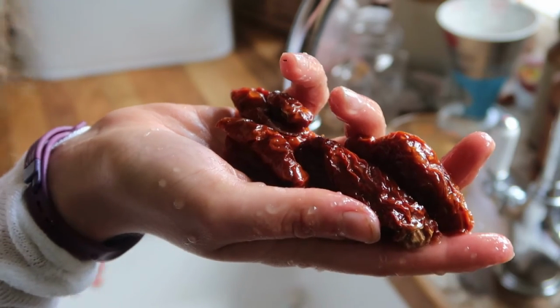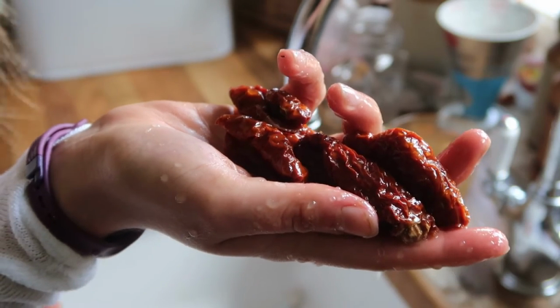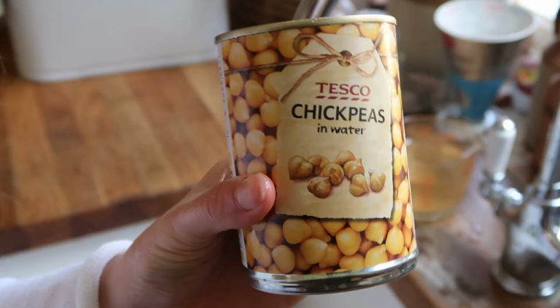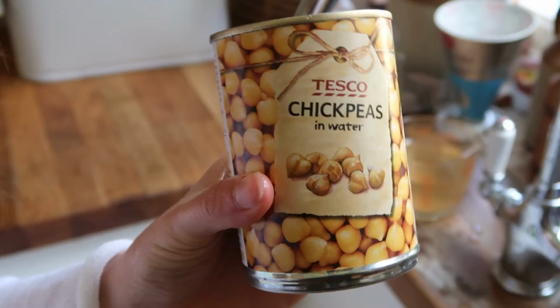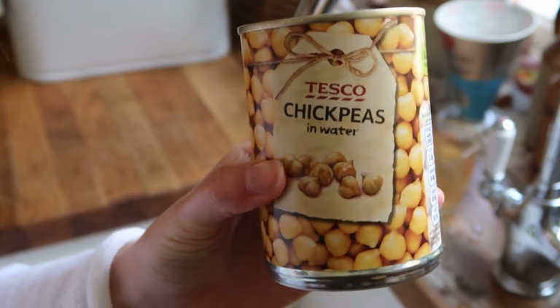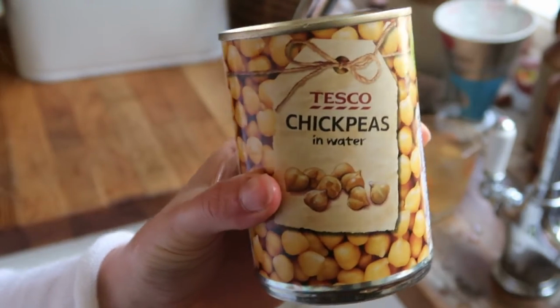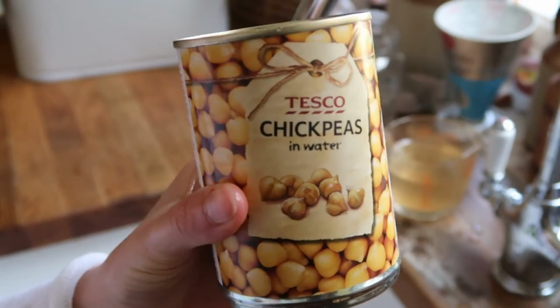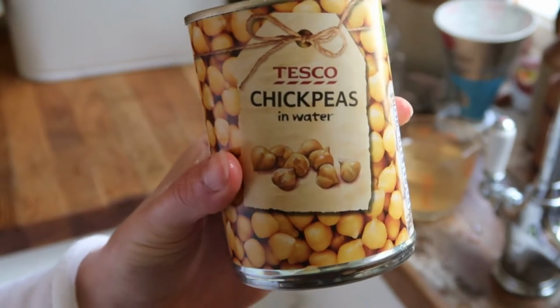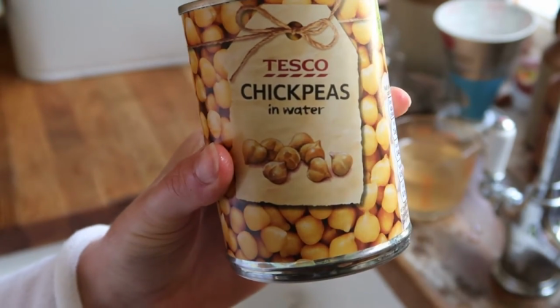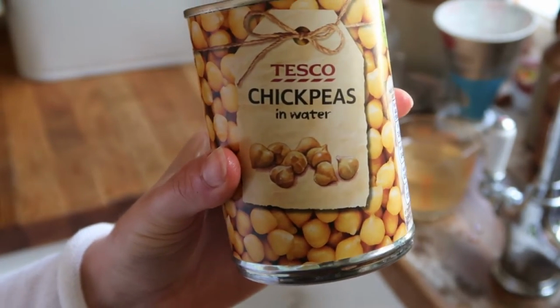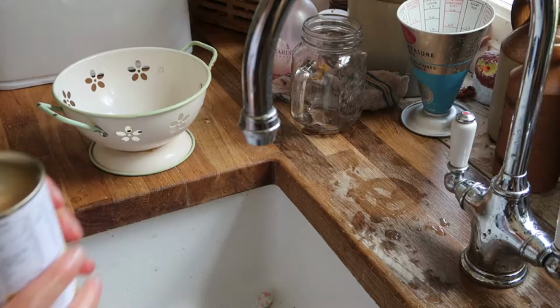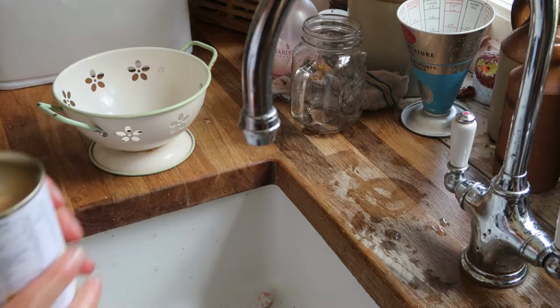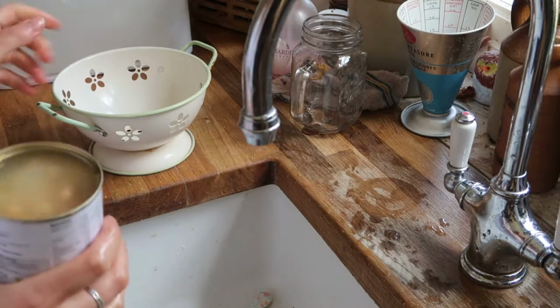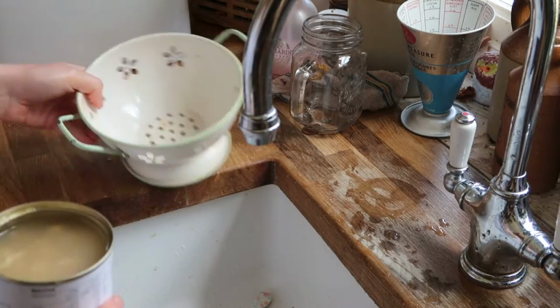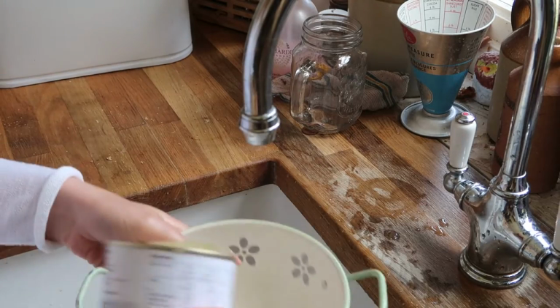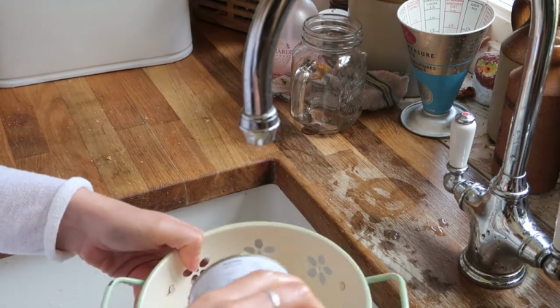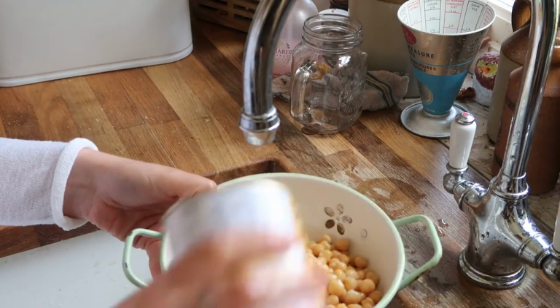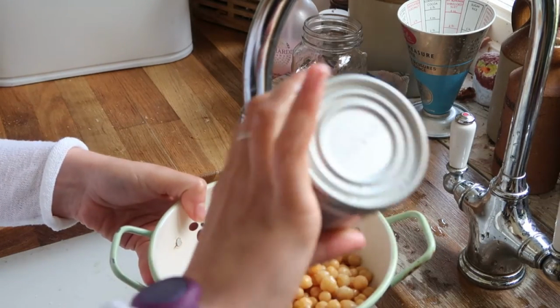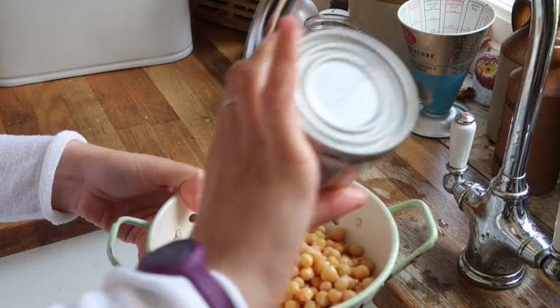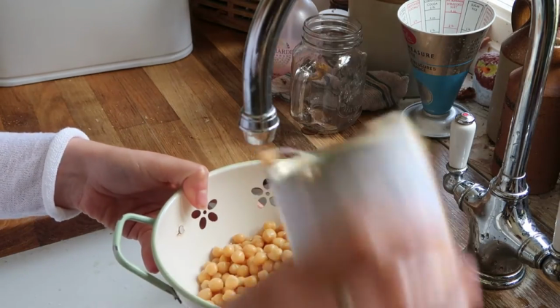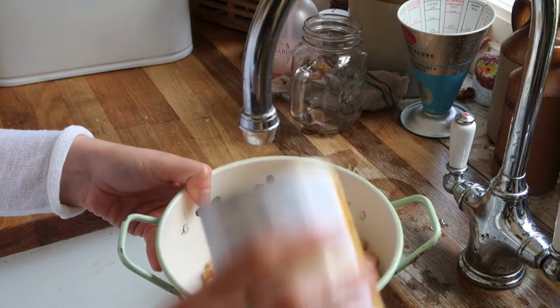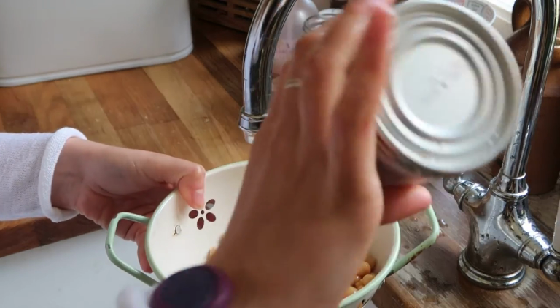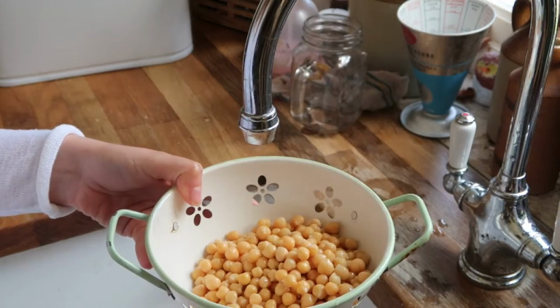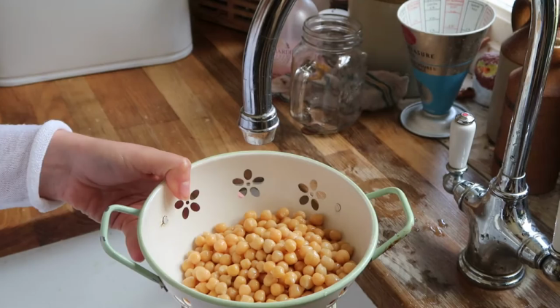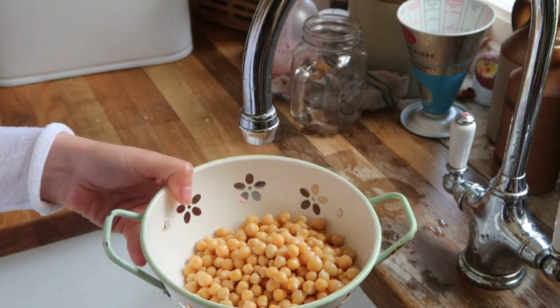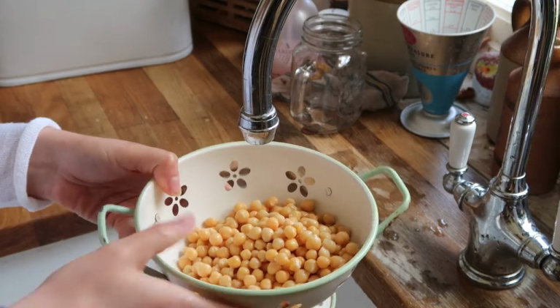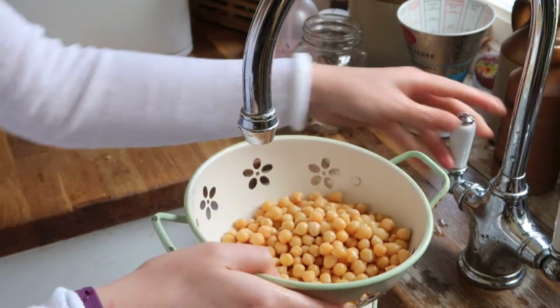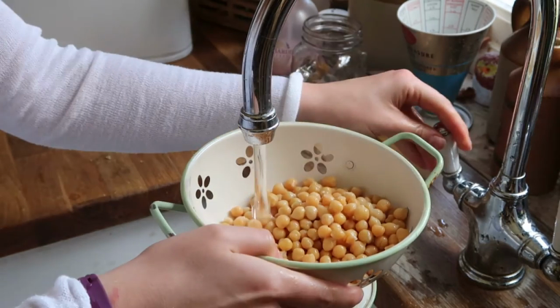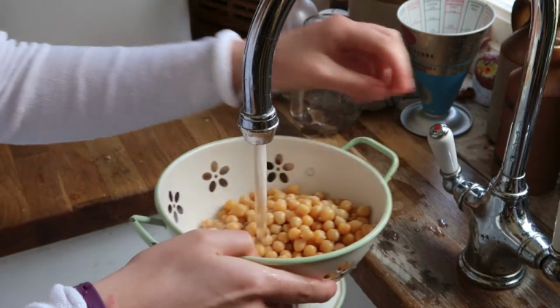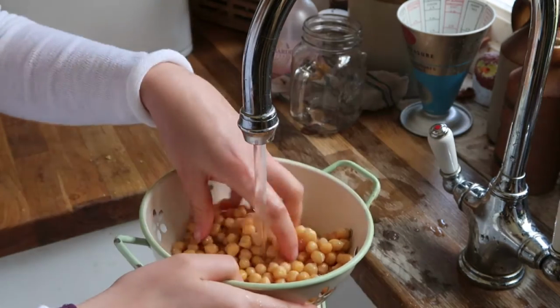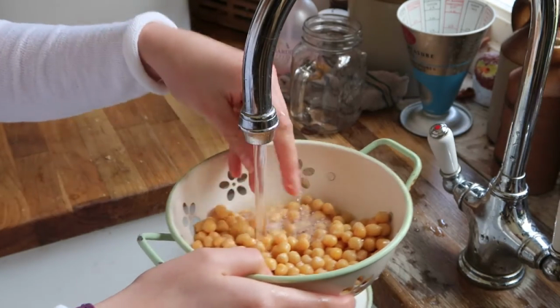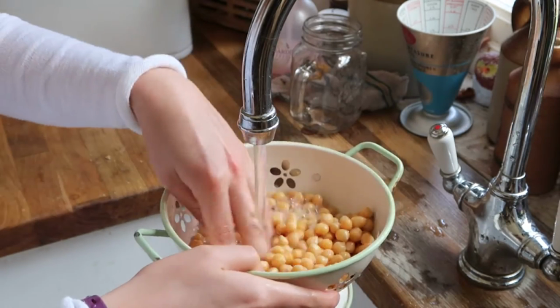Next you want to drain your chickpeas. Make sure you rinse them after draining to remove some of the excess brine and can liquid, because apparently that stuff makes you gassy and we don't want that.